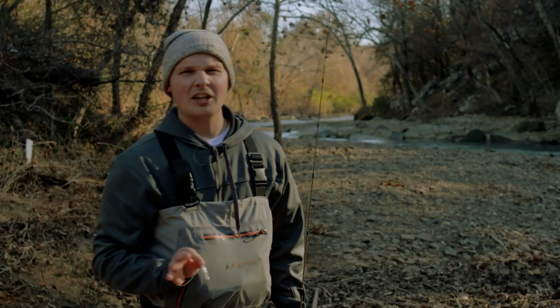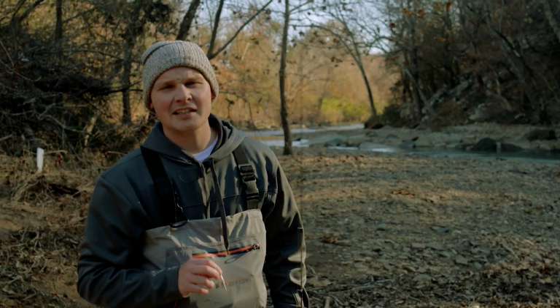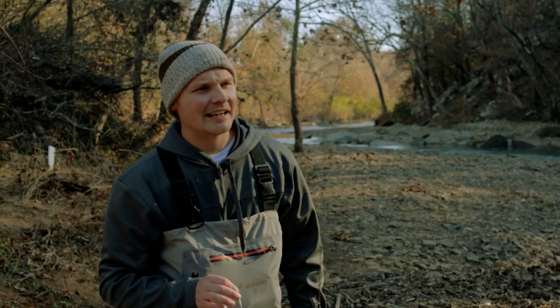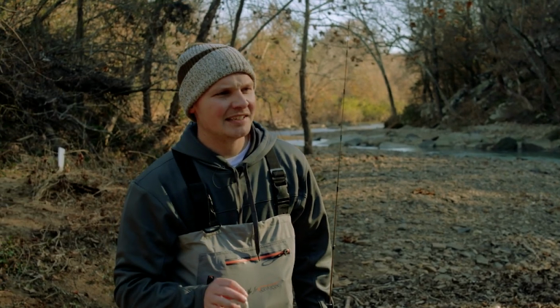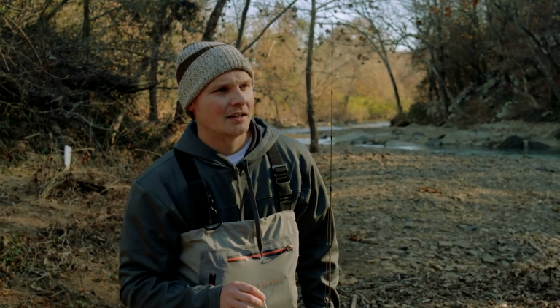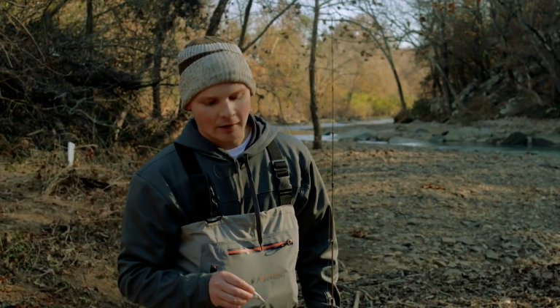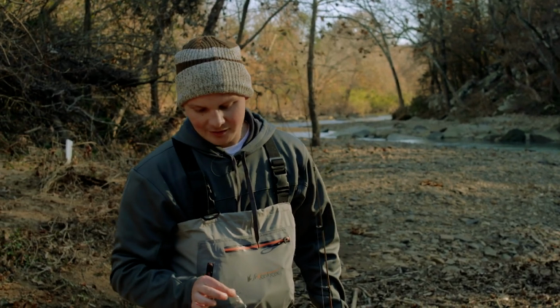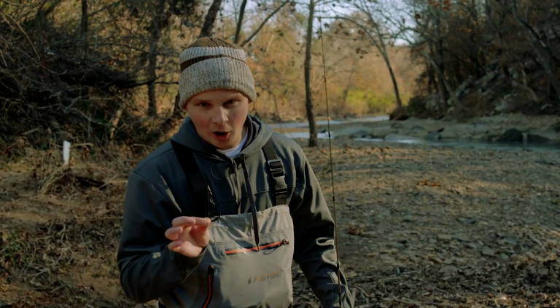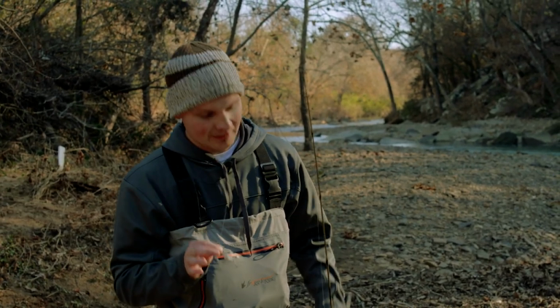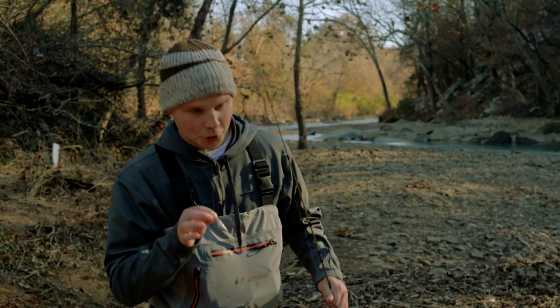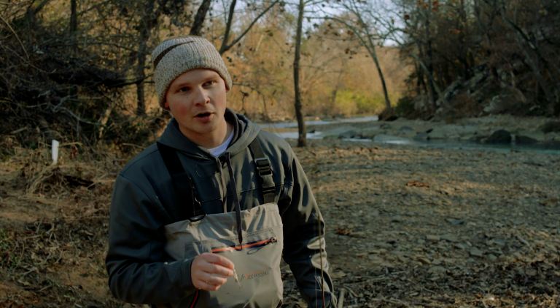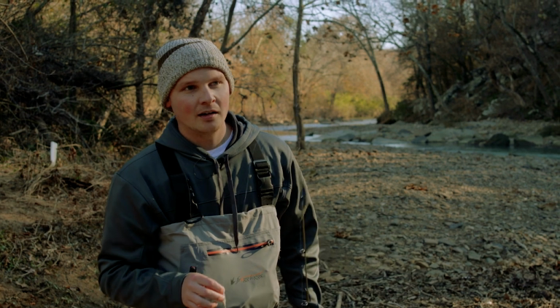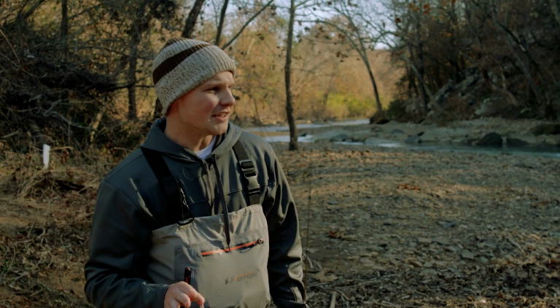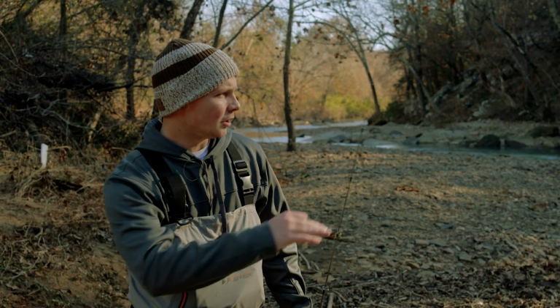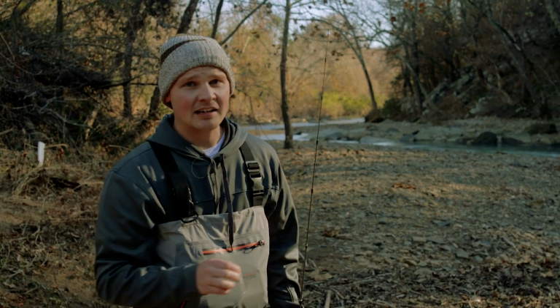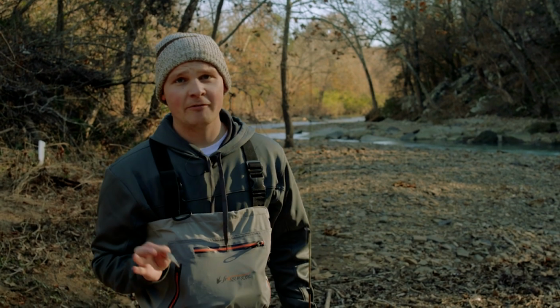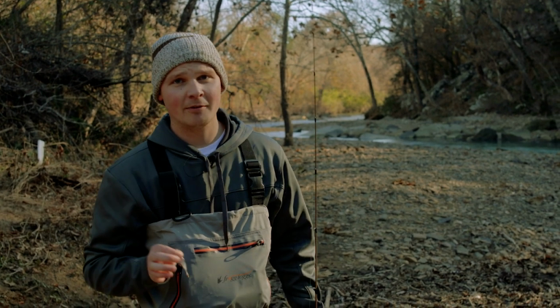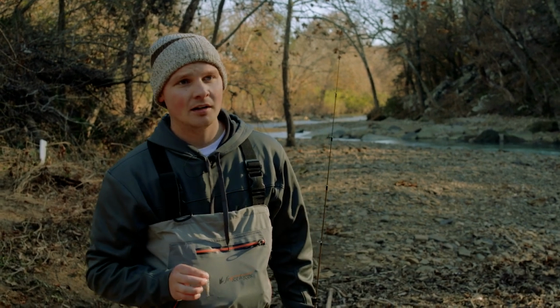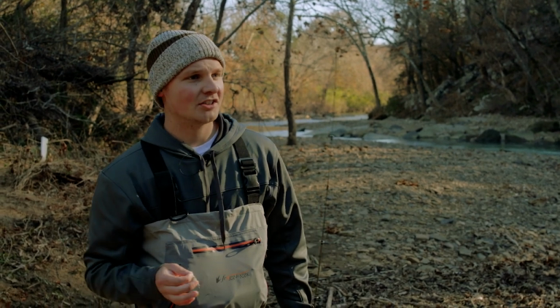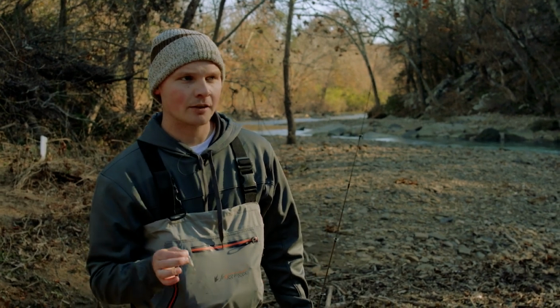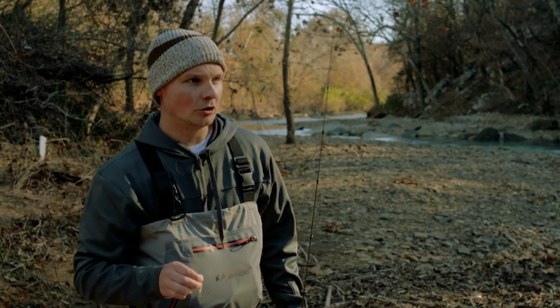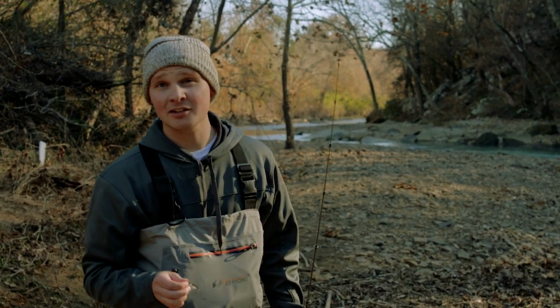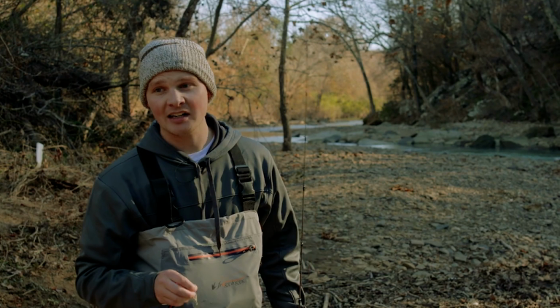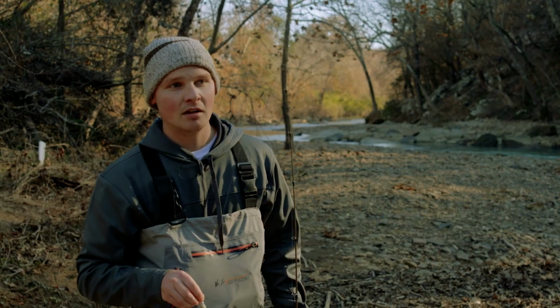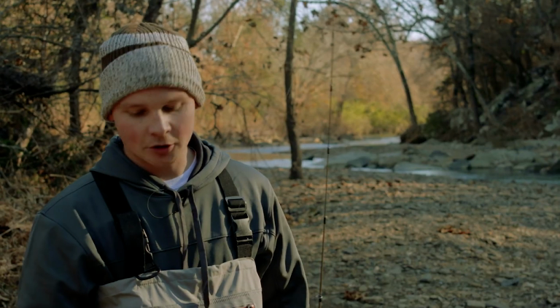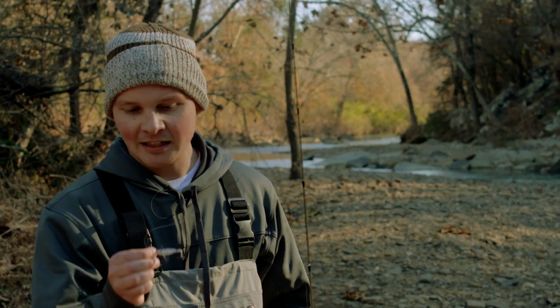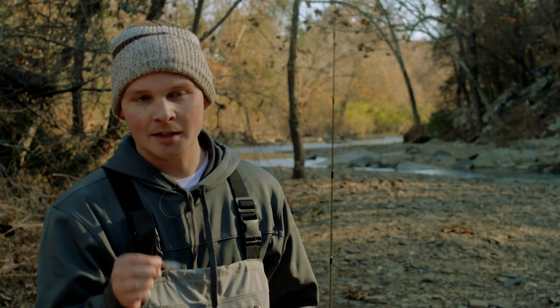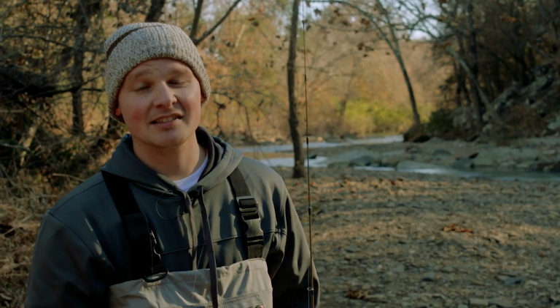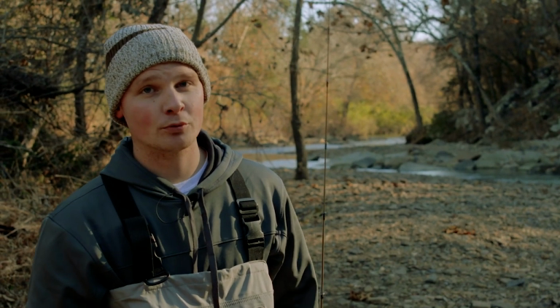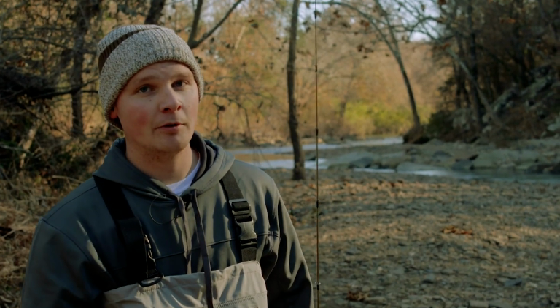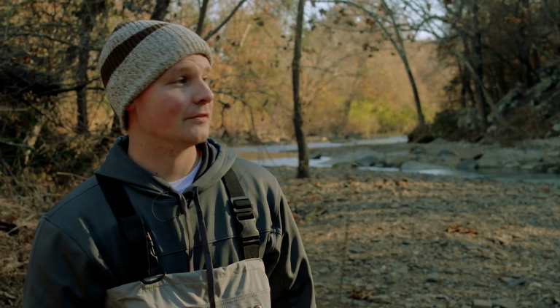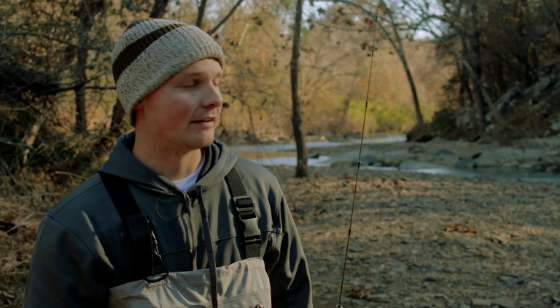Today, we're just gonna go back to the basics. I've got a small bait and an ultralight rod. We're just fishing a little creek — I've never fished here before. It's just on the side of the road; it looked like a good spot. I've got a little something that I think's gonna mimic this forage really well that these fish are going after.